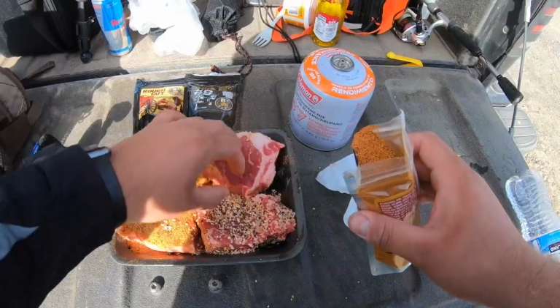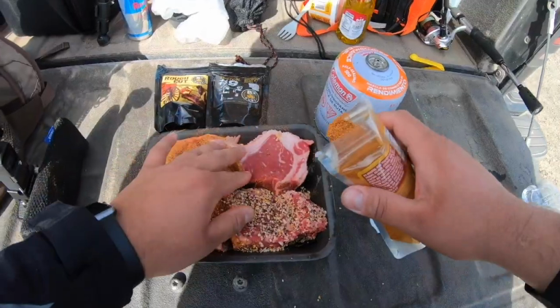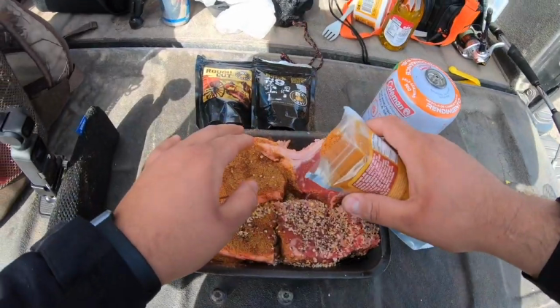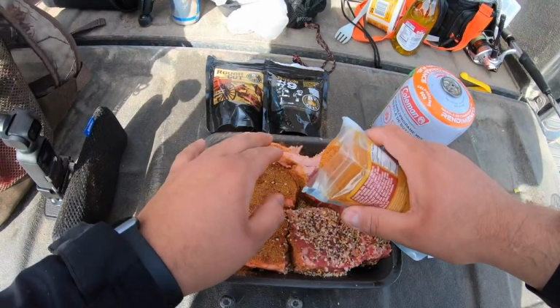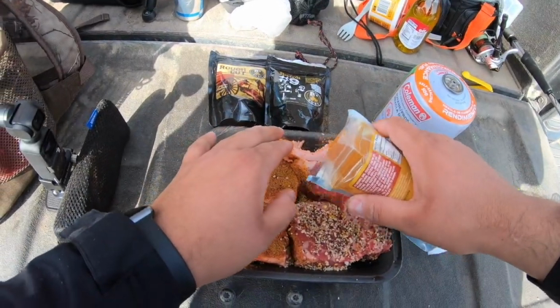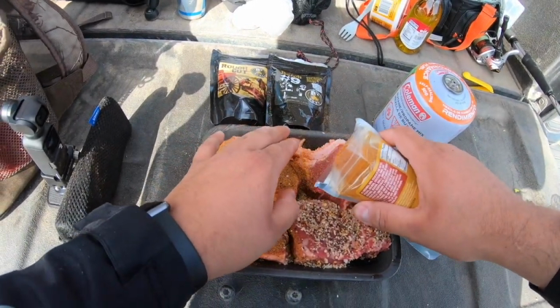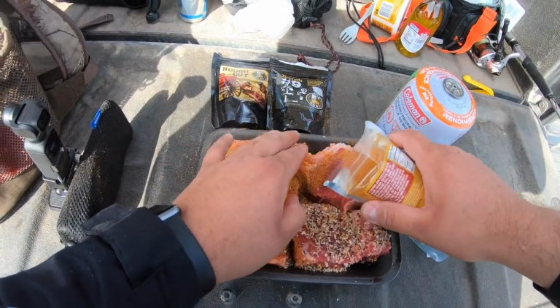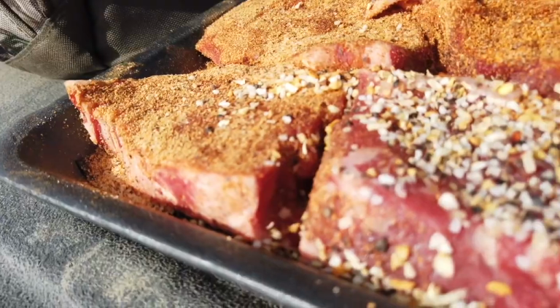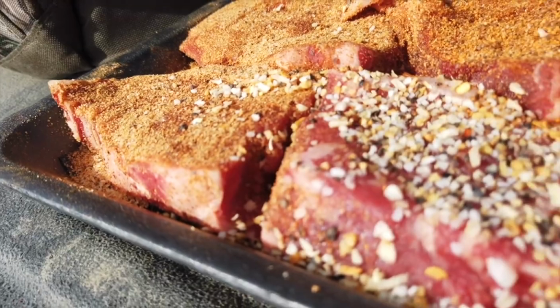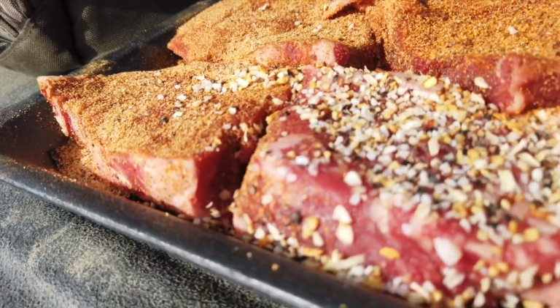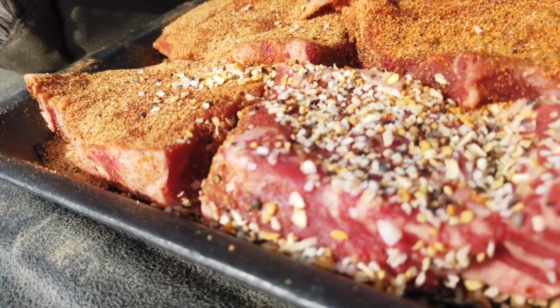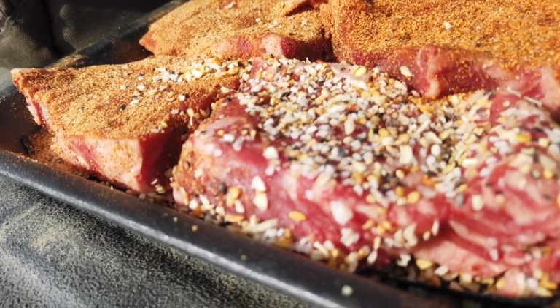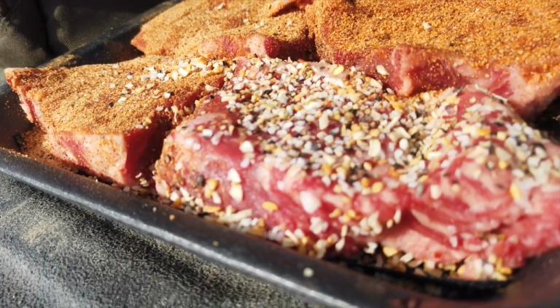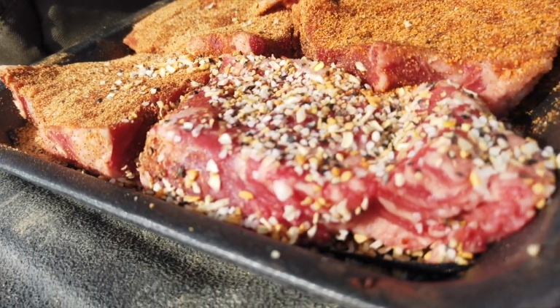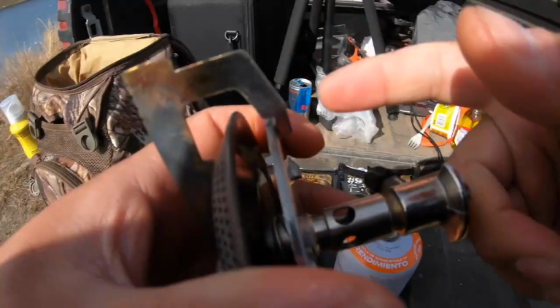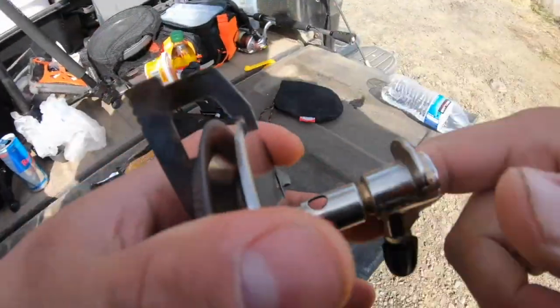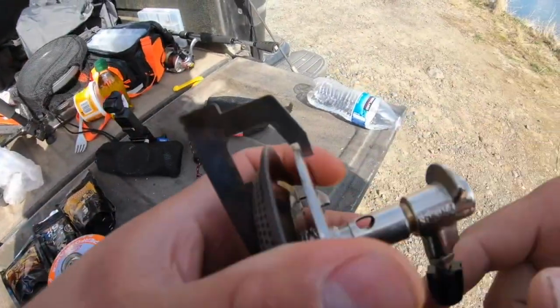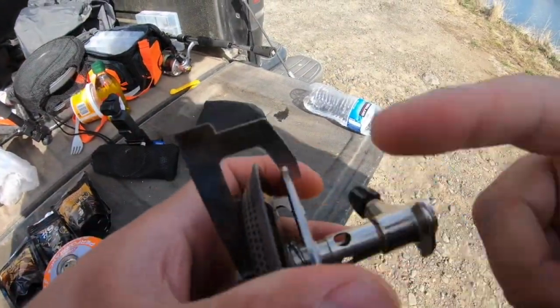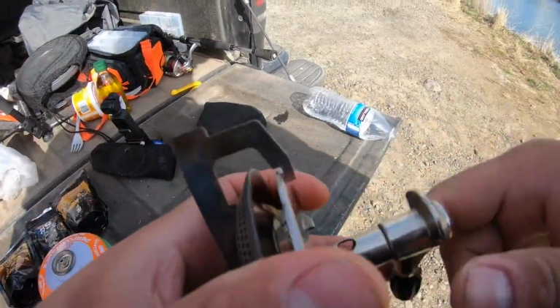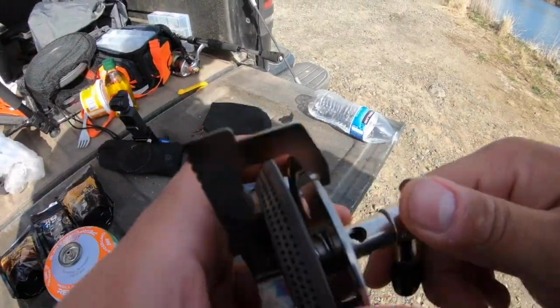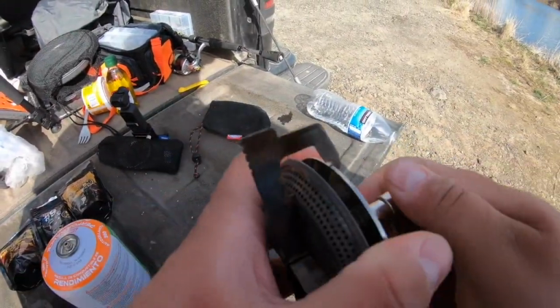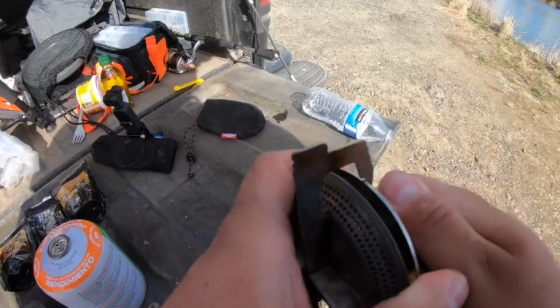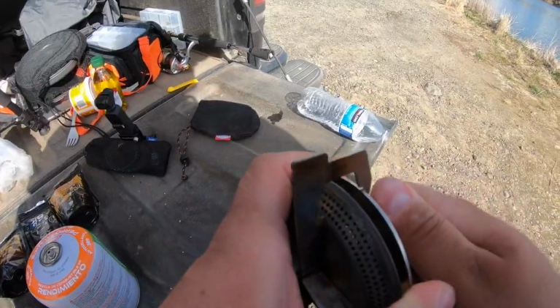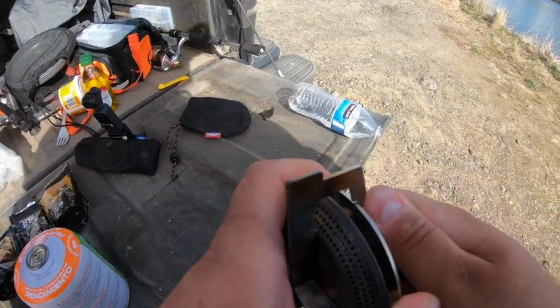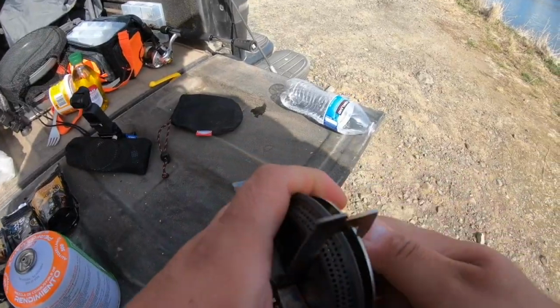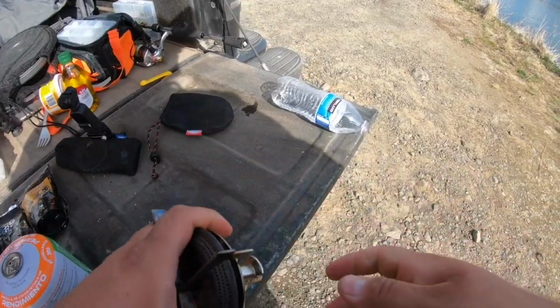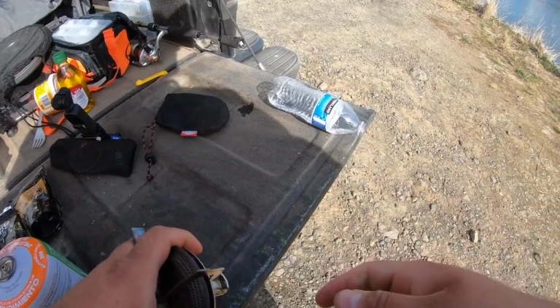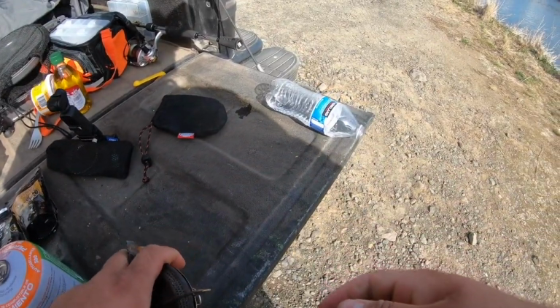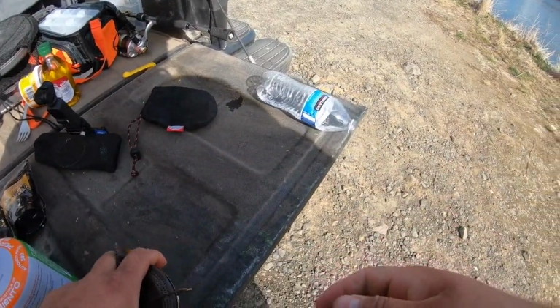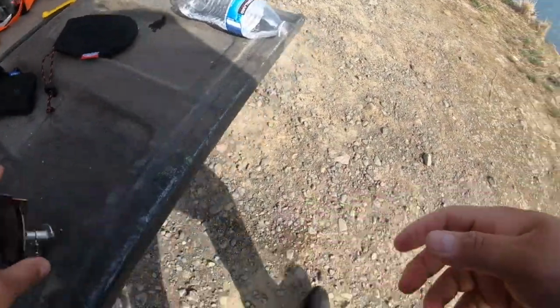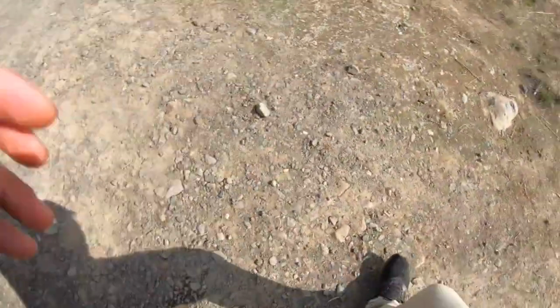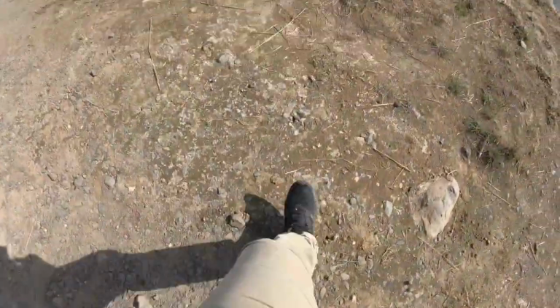It just smells amazing. I get our stove turned on — and I haven't even been watching my line, dude. A fish probably took everything. No joke, I think I have a hit. Oh dude, I have a fish!